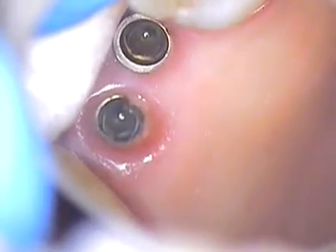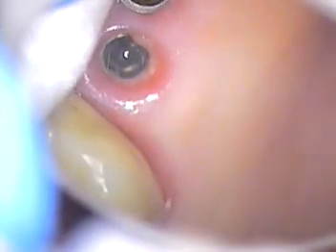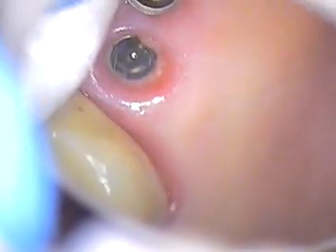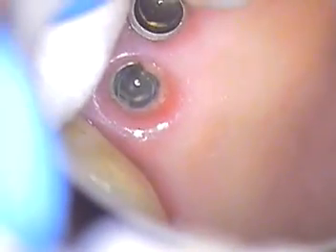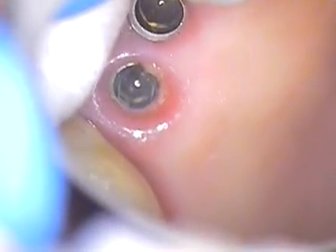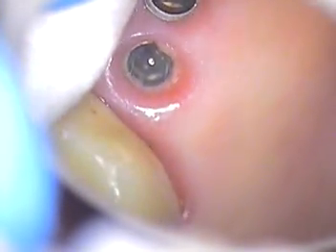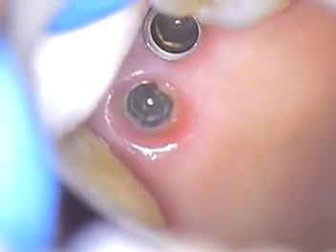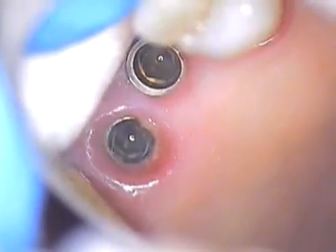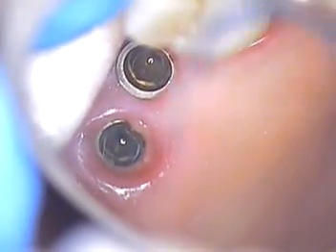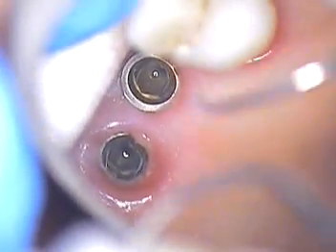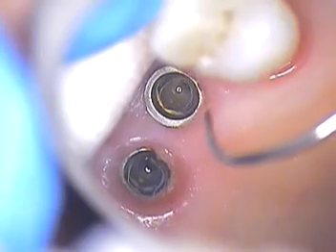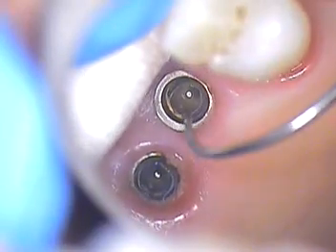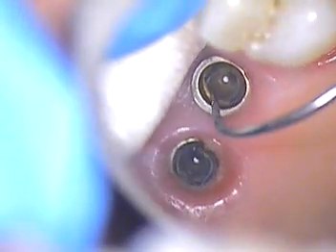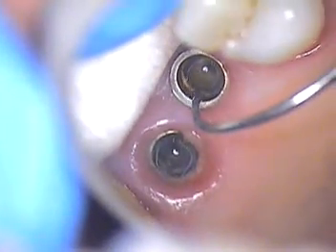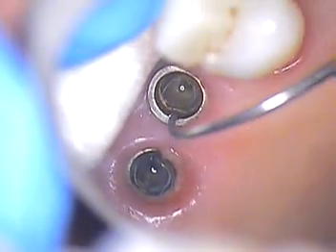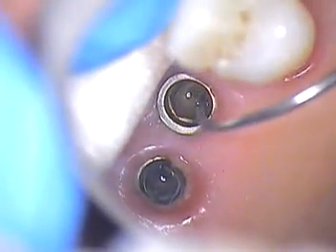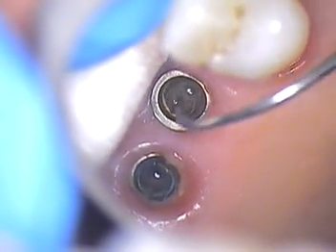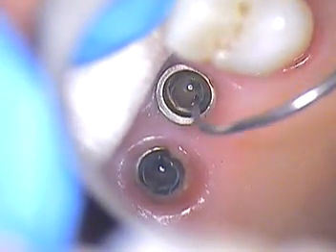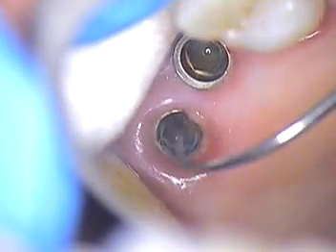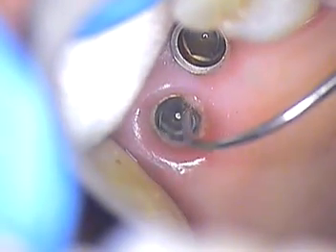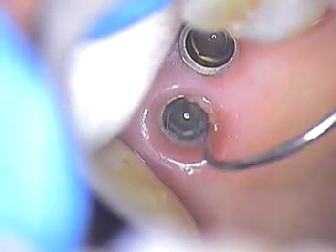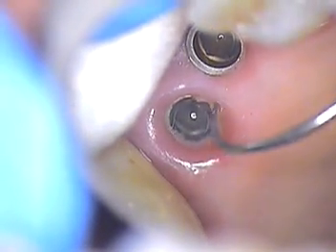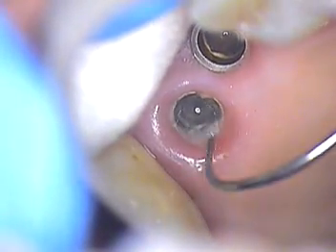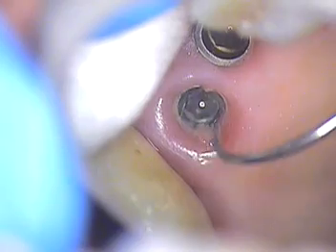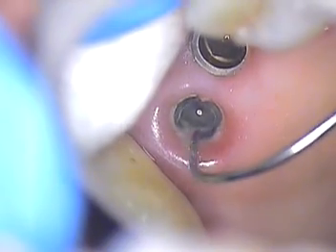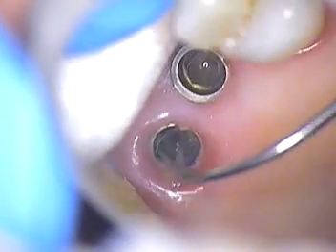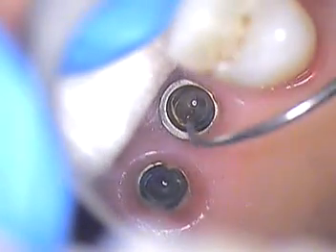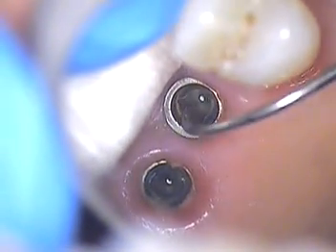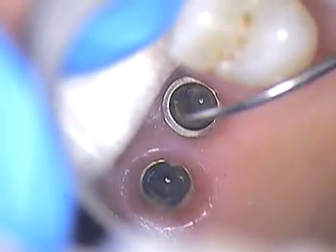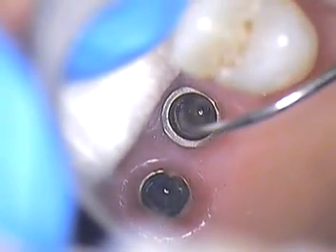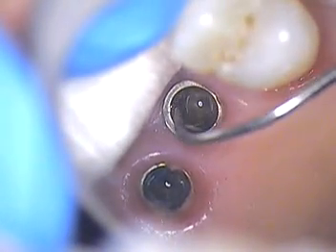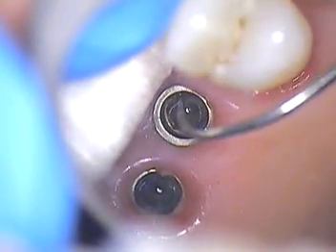Hello, this is Dr. Jerry Cuomo. I'm back with this double abutment case that we have. There are internal connections here on both. We had to go with a solvent that we use every day on dentures.